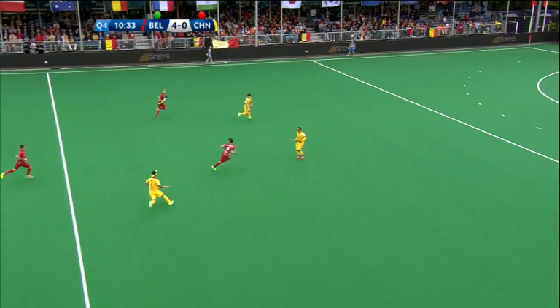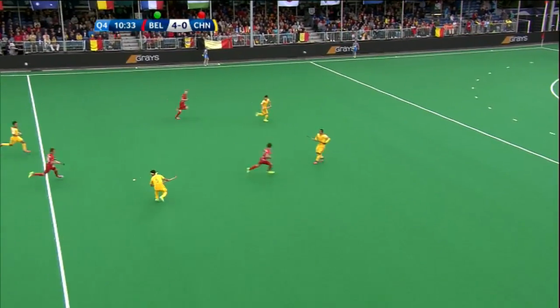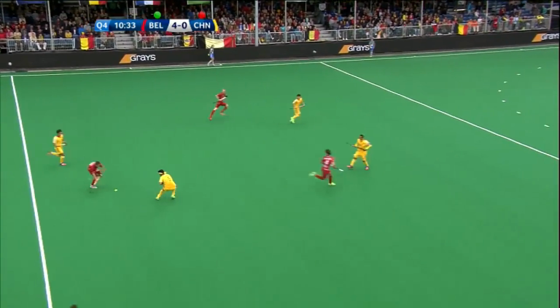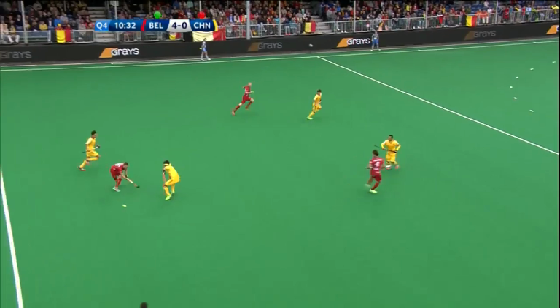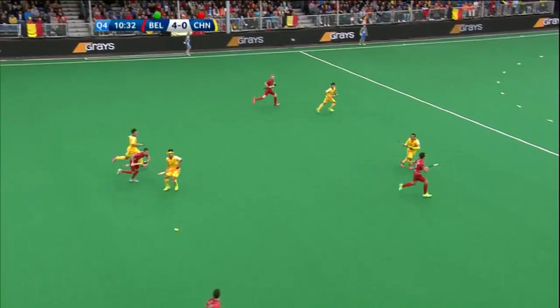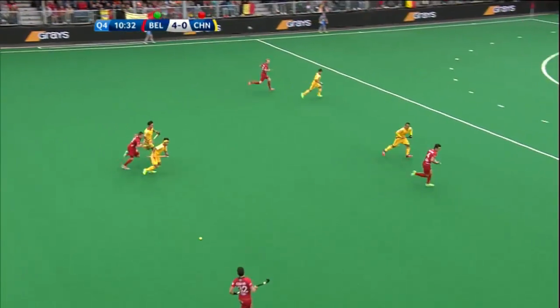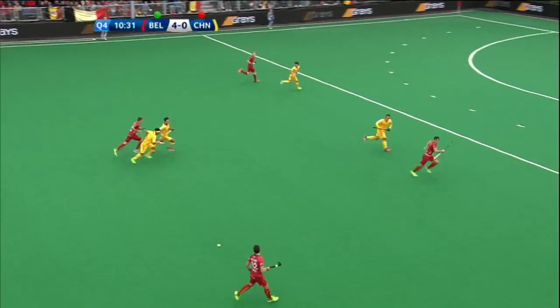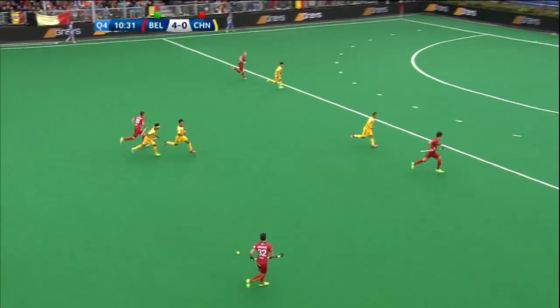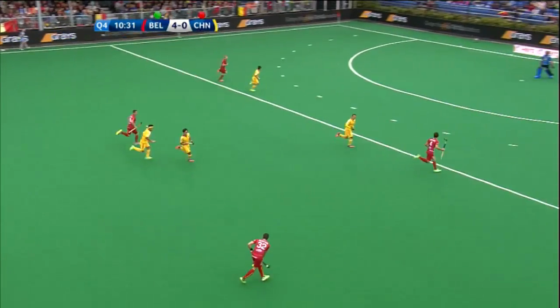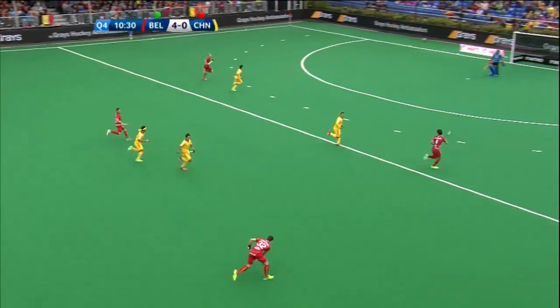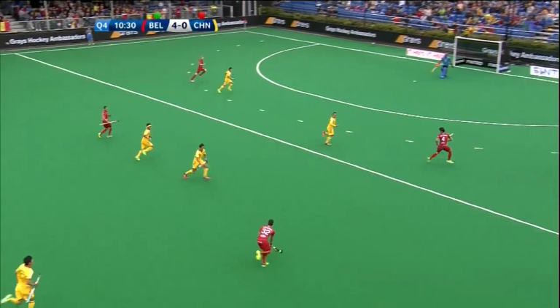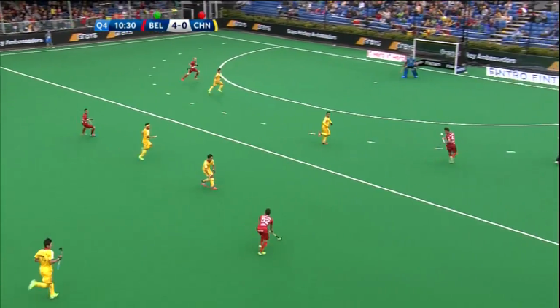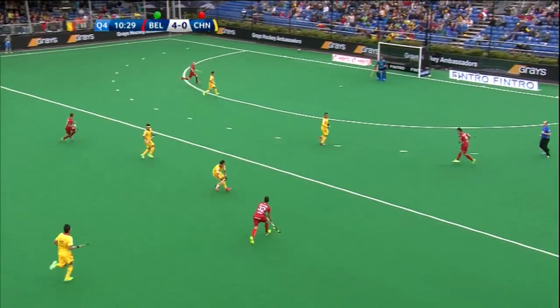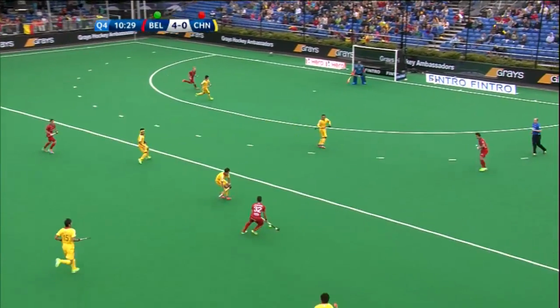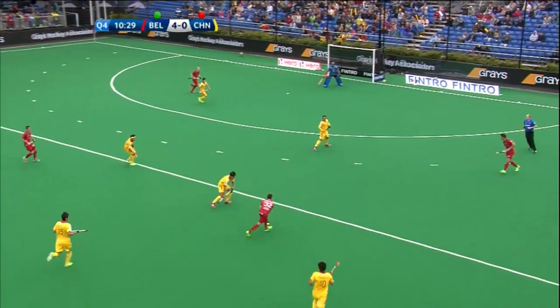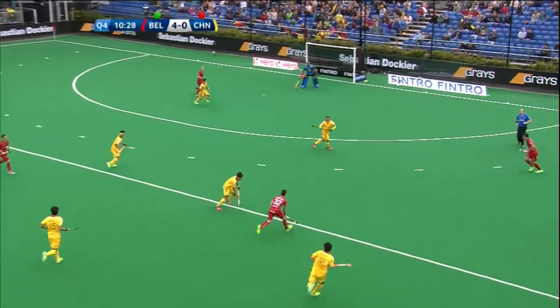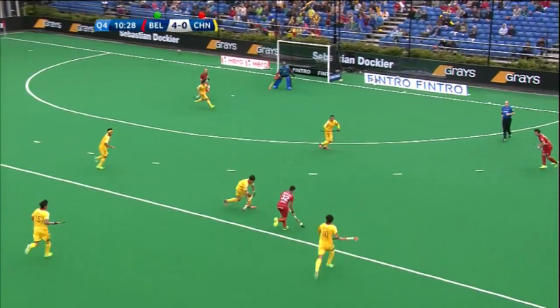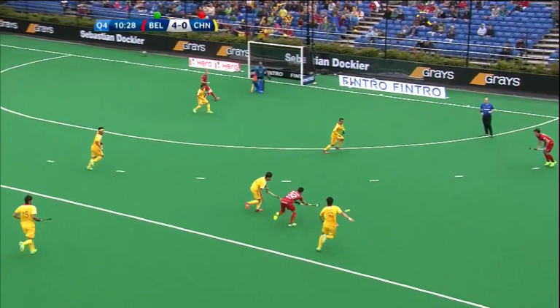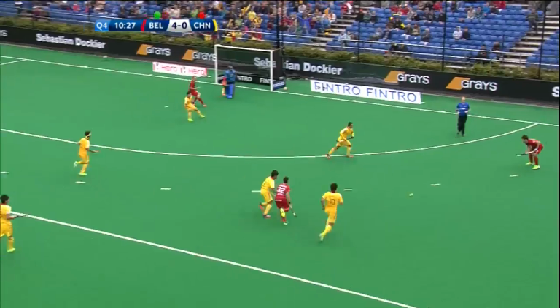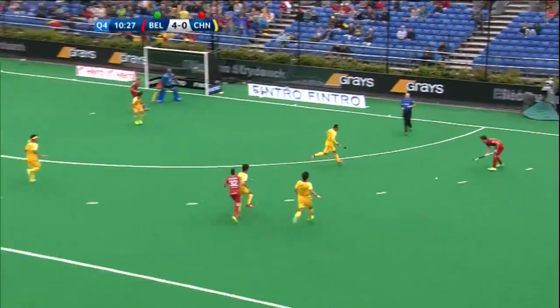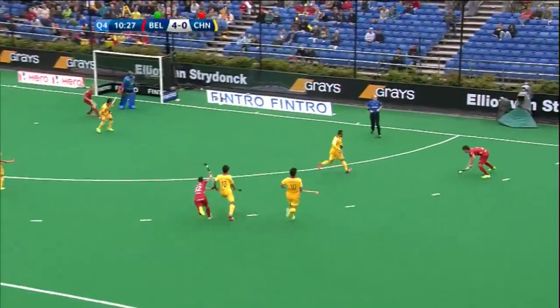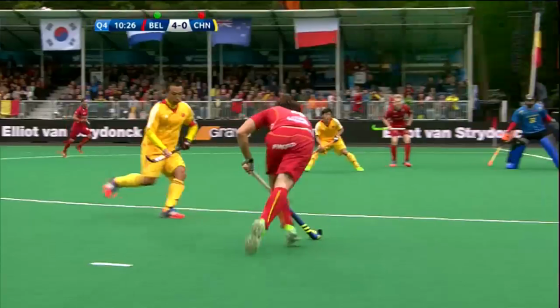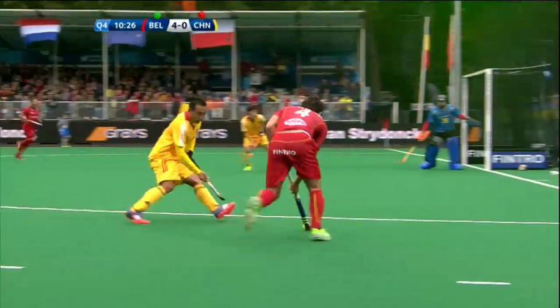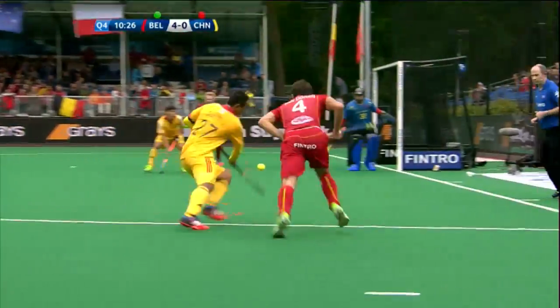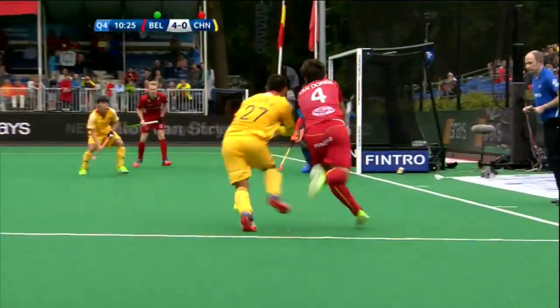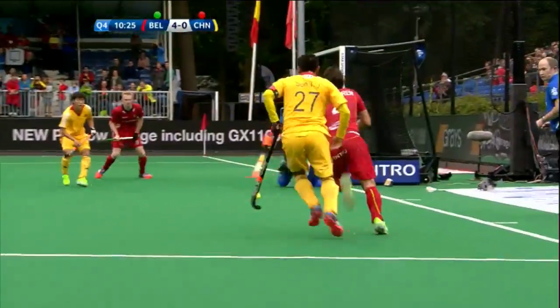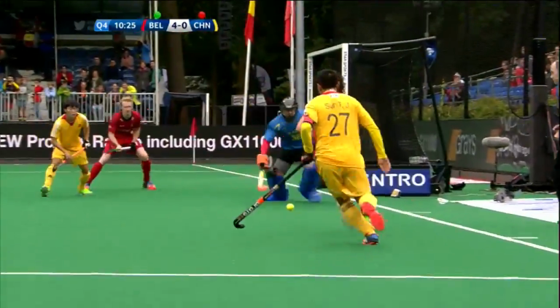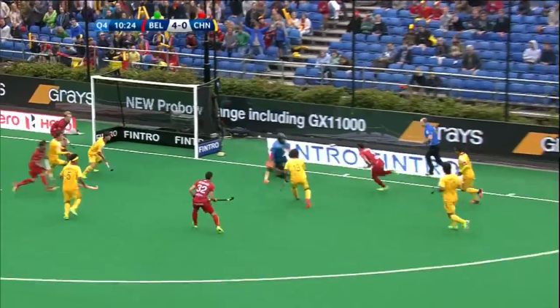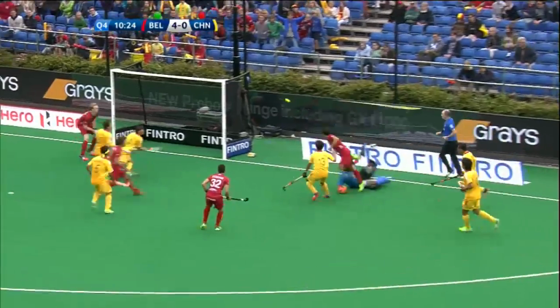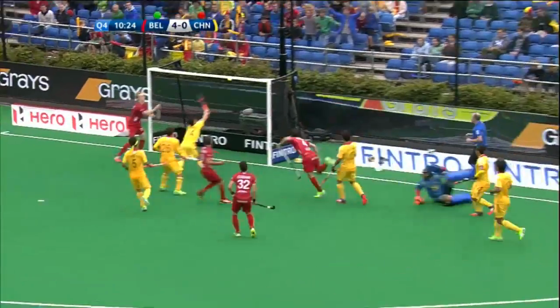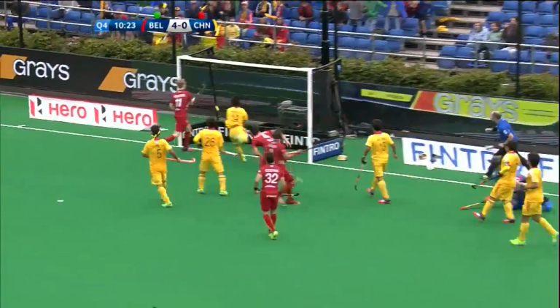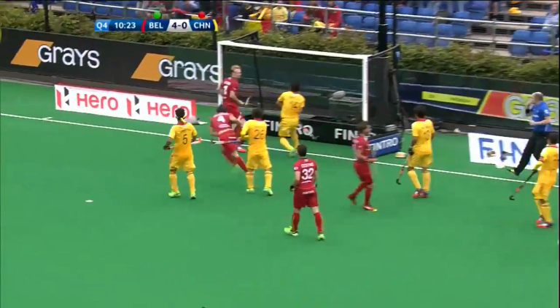We haven't seen much of Koisters. Here's Cousins that picks up the attack. China back to 11 players and some defensive work to do here to deny Belgium.